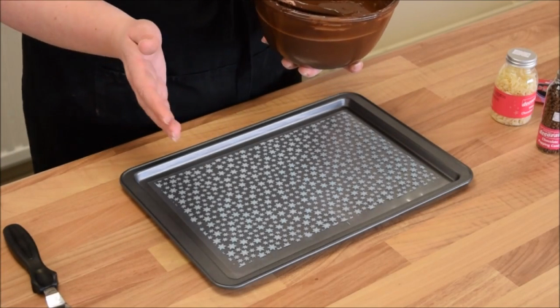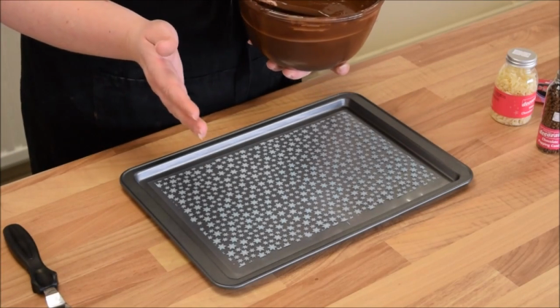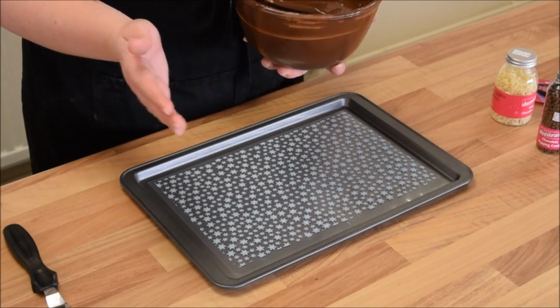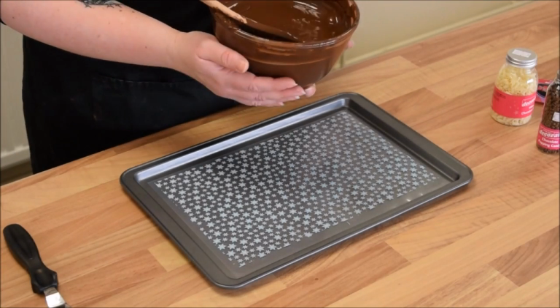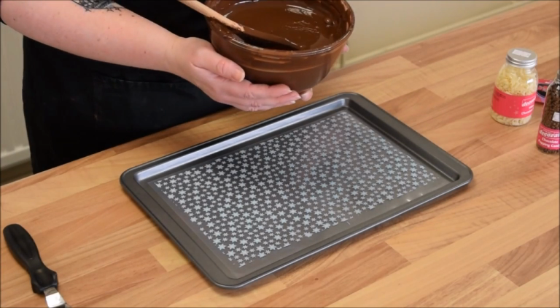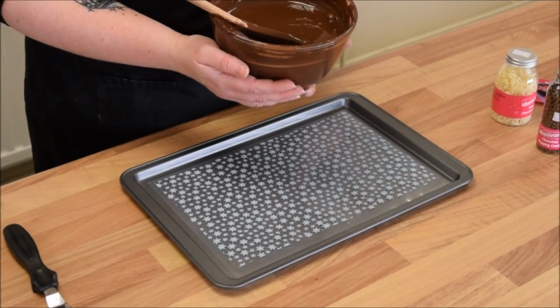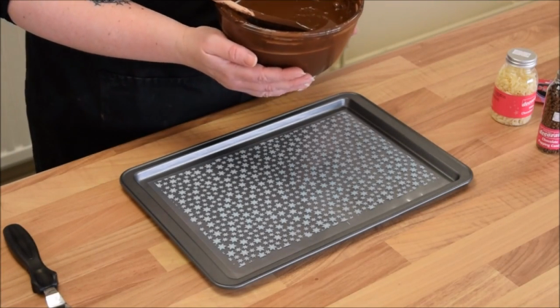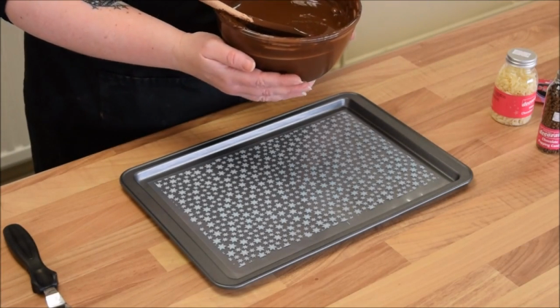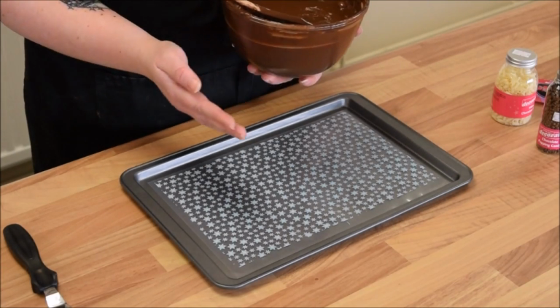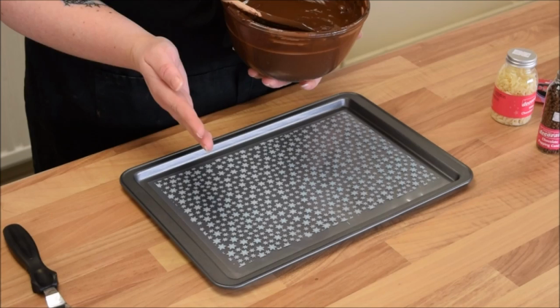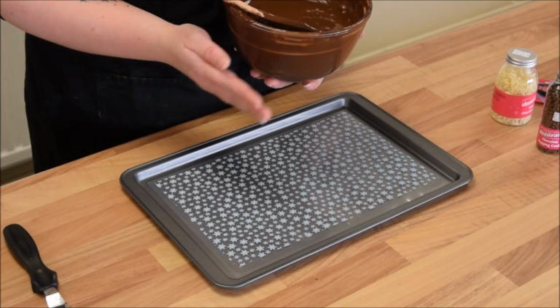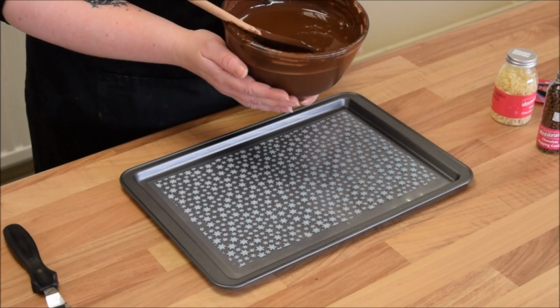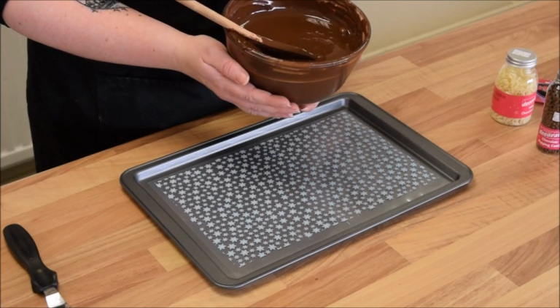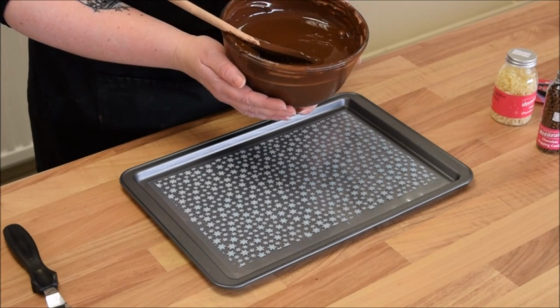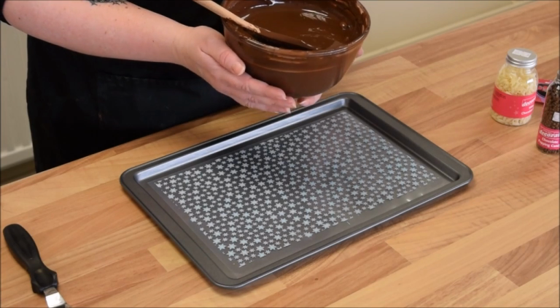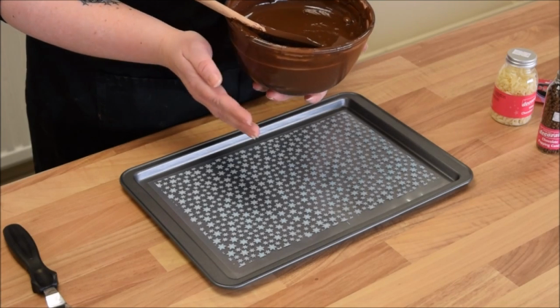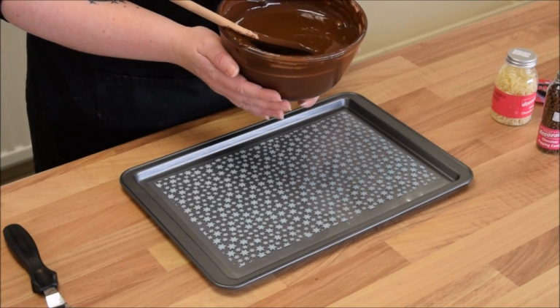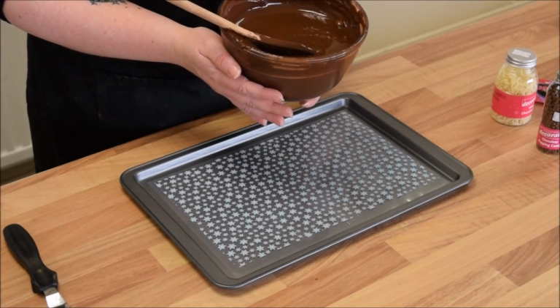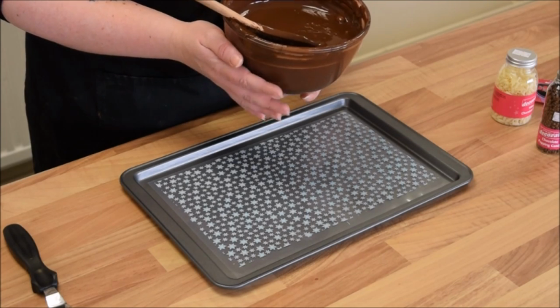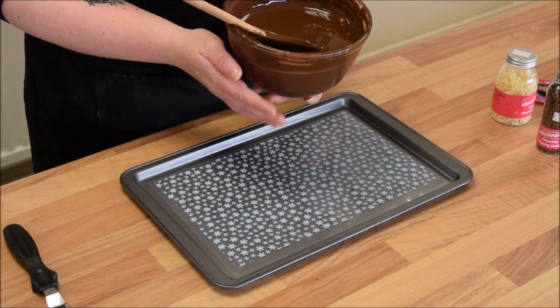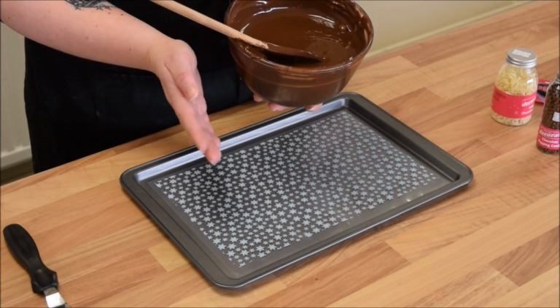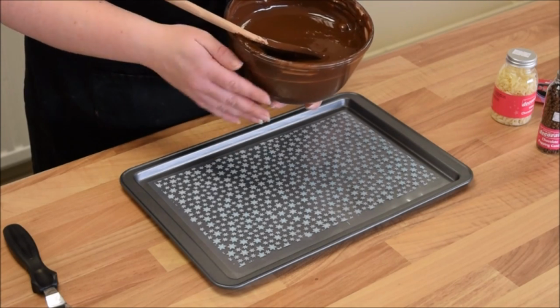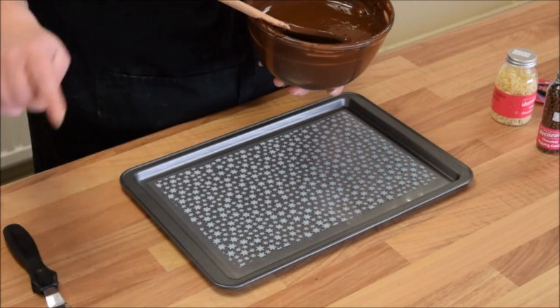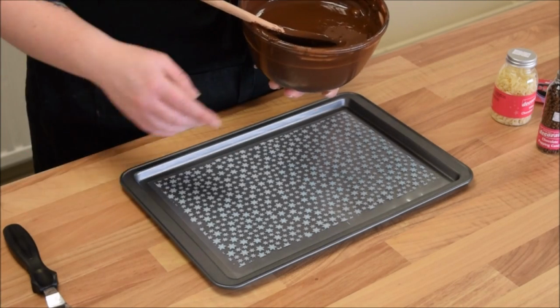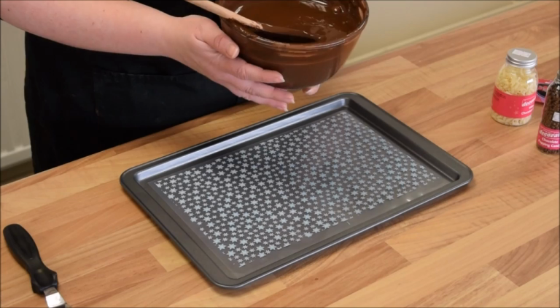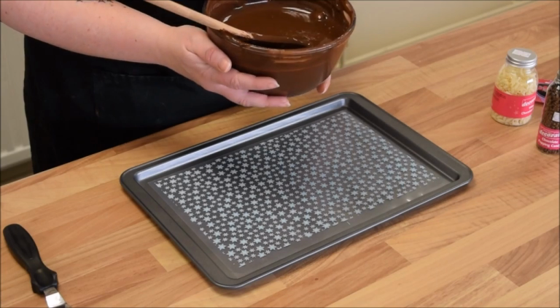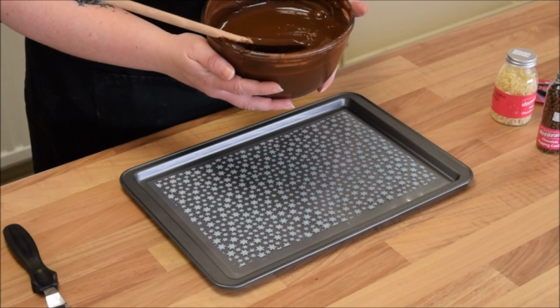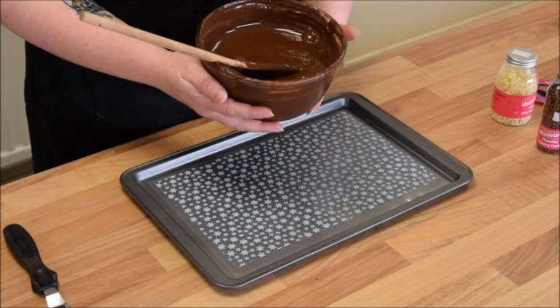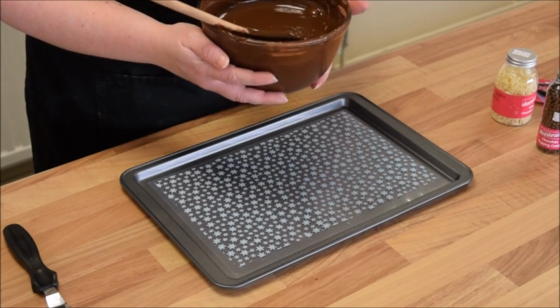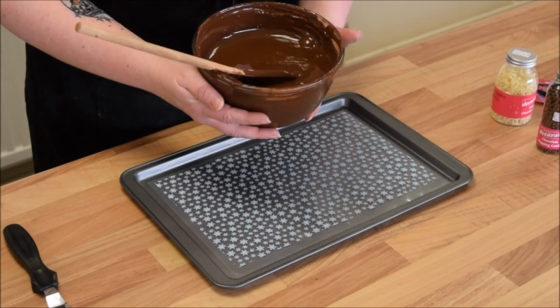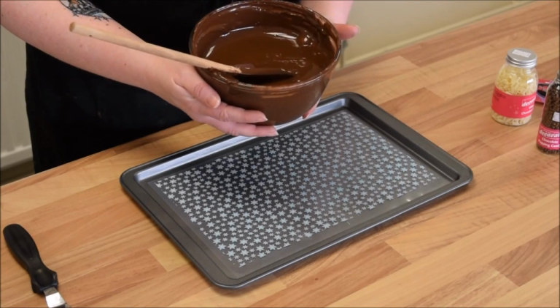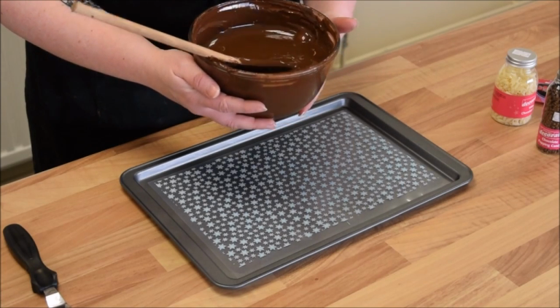We have got another video that shows you how to temper chocolate quickly and easily in the microwave, so if you need help and pointers just pop to that video, watch that first and then come back to this one.